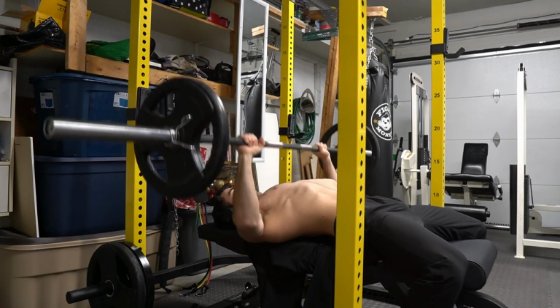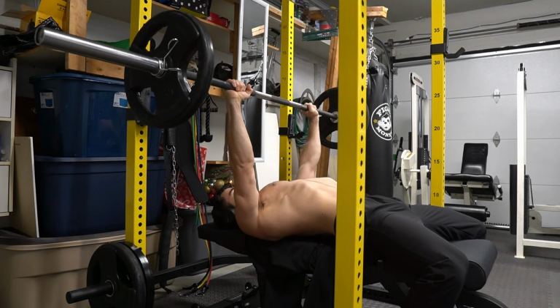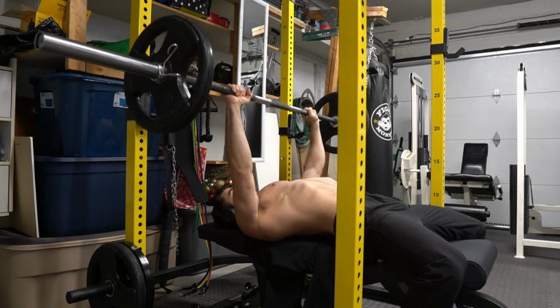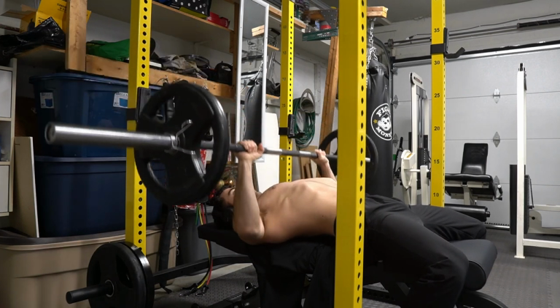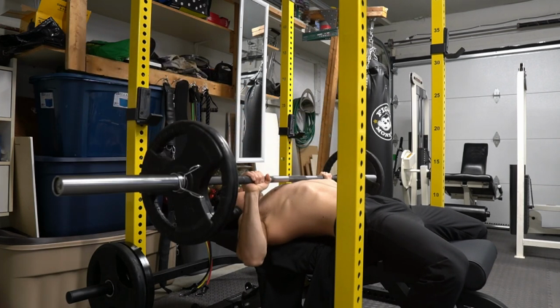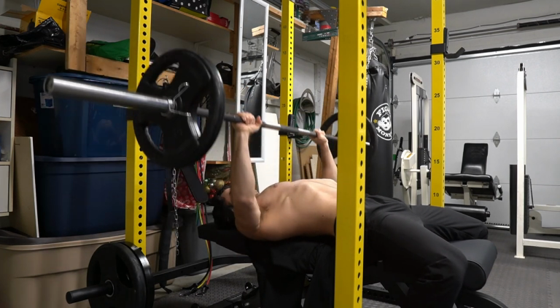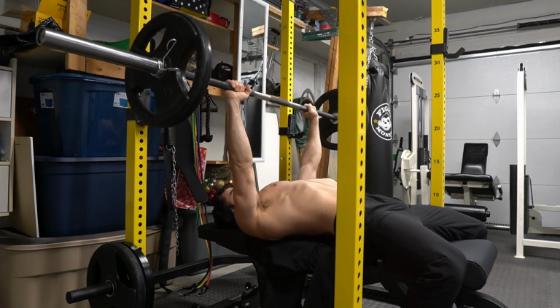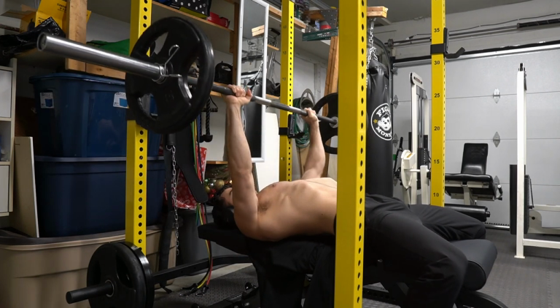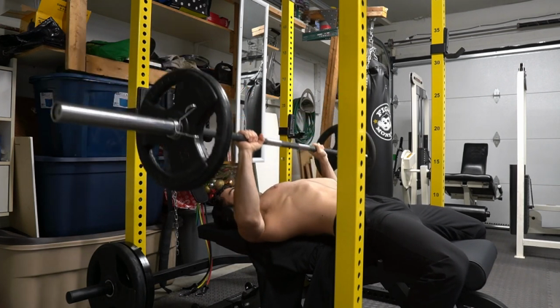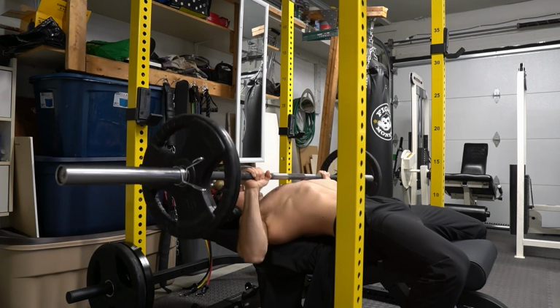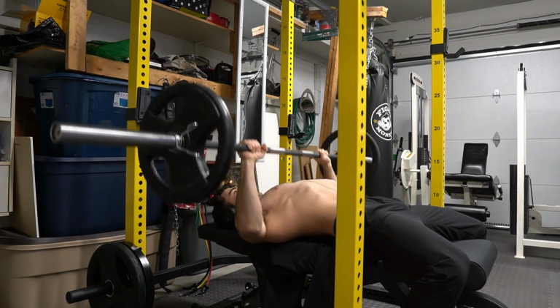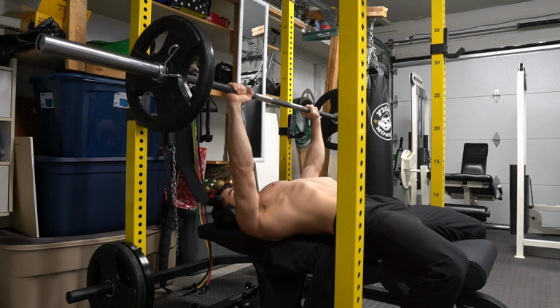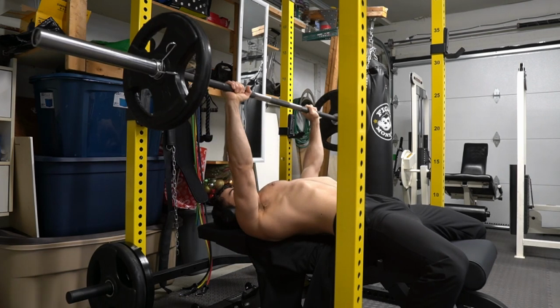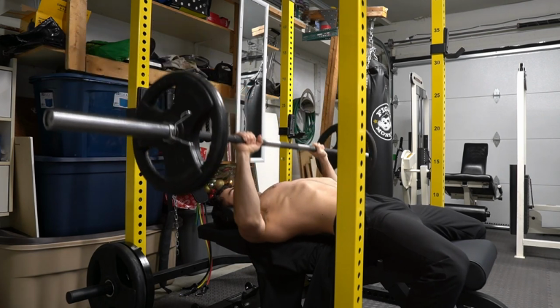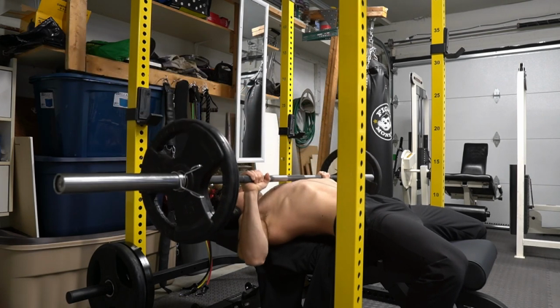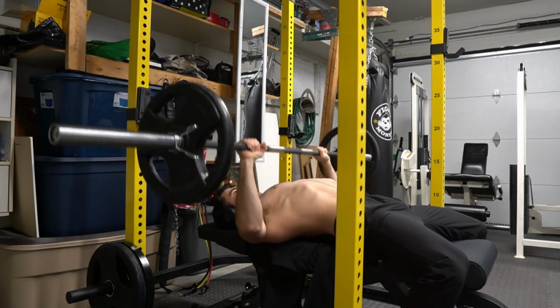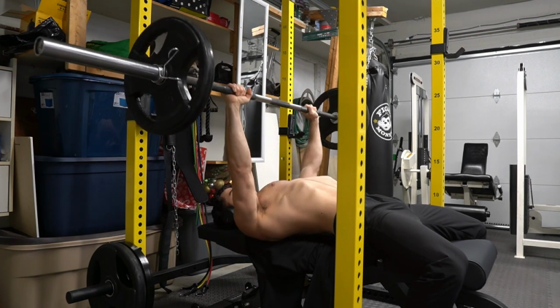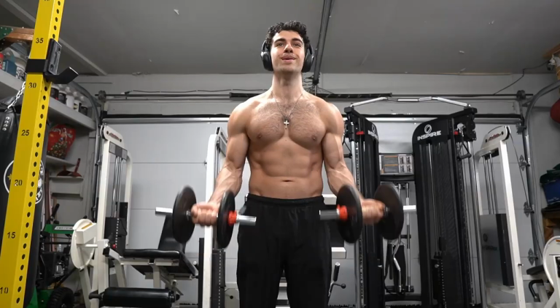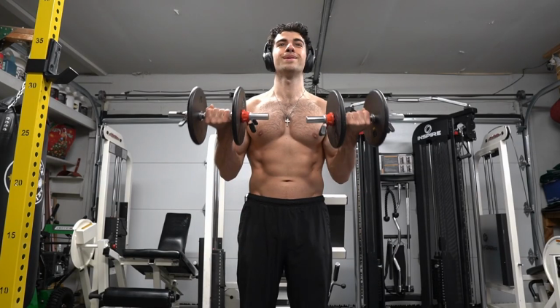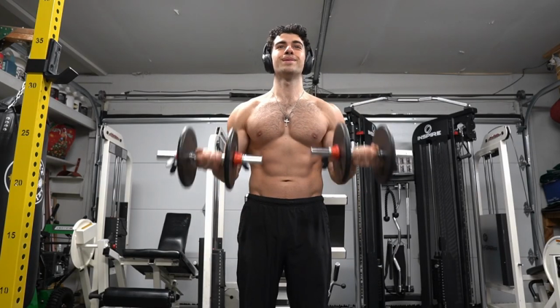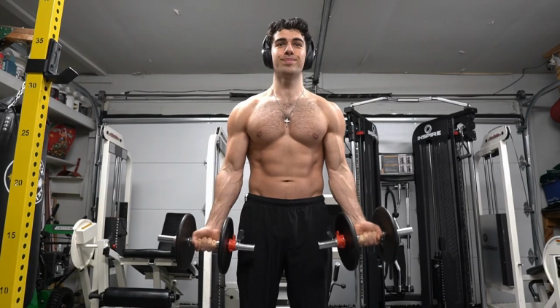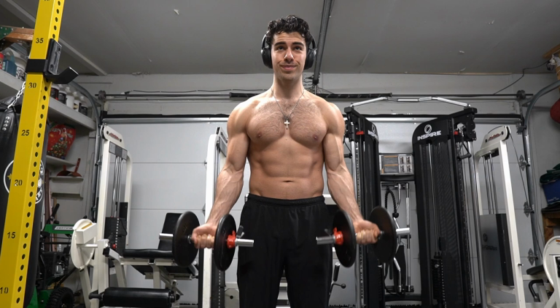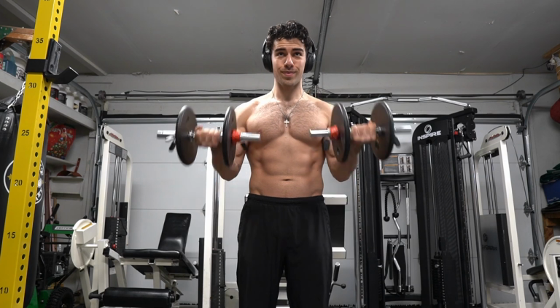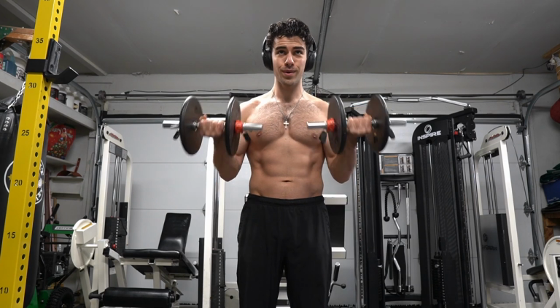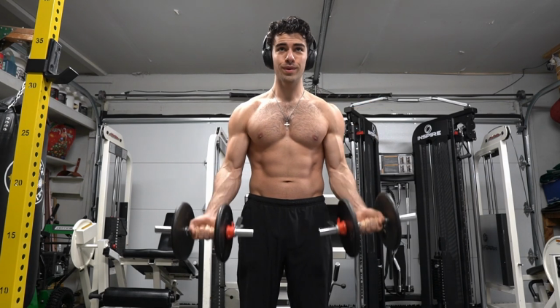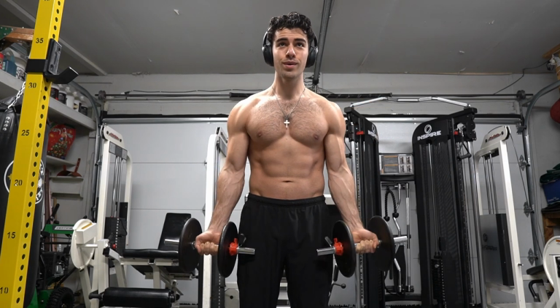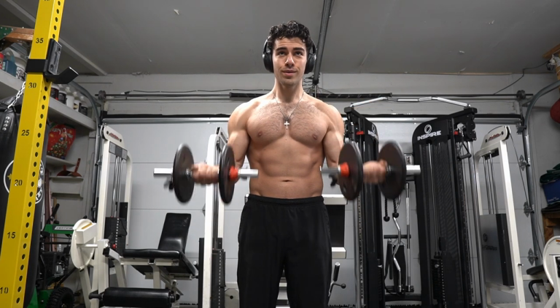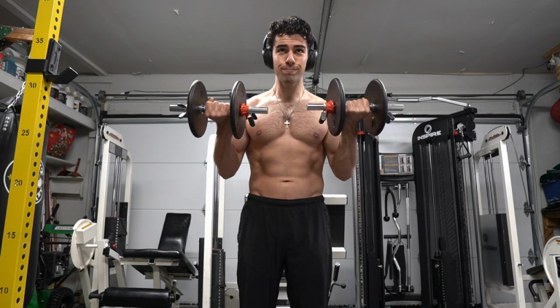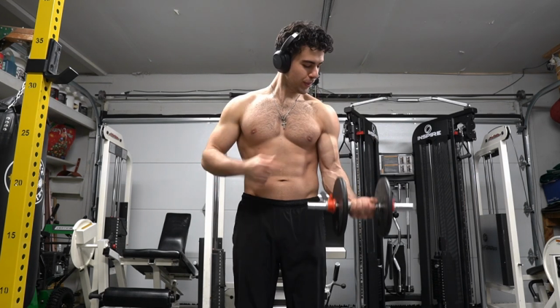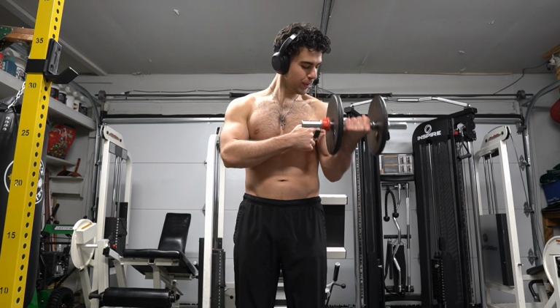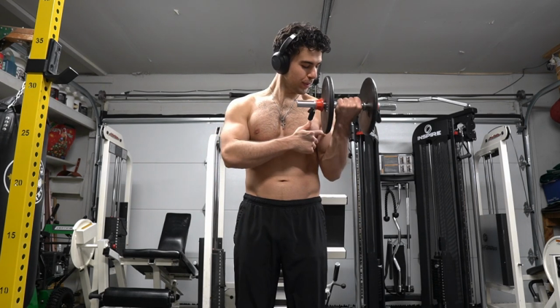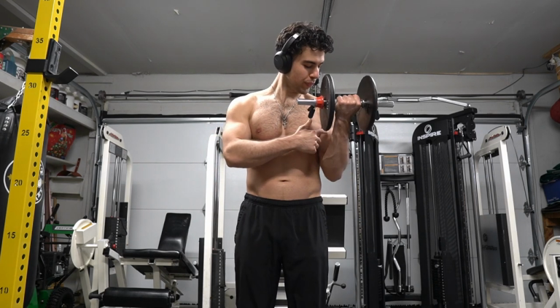Slow everything down. A slow tempo gives you time to feel the contraction of your muscles. I highly recommend warming up for at least 10 minutes prior to a workout. This way, with more blood going to the muscles you want to work, the connection can be stronger.